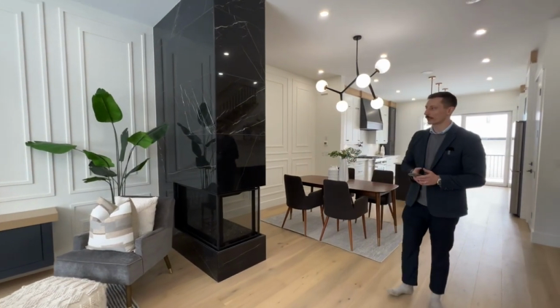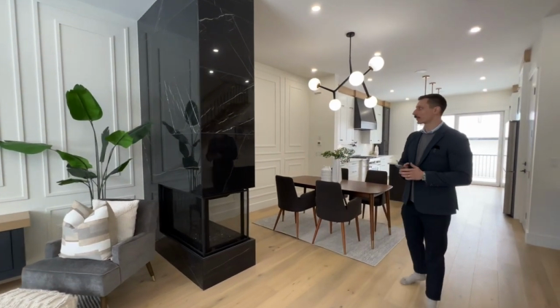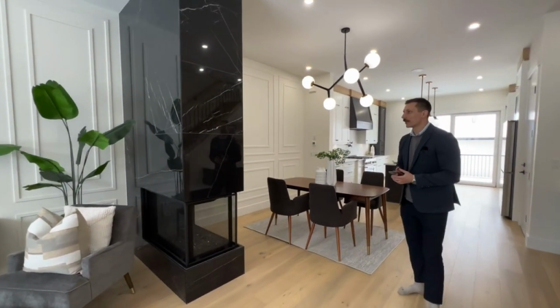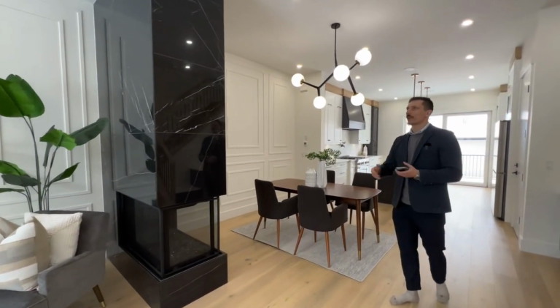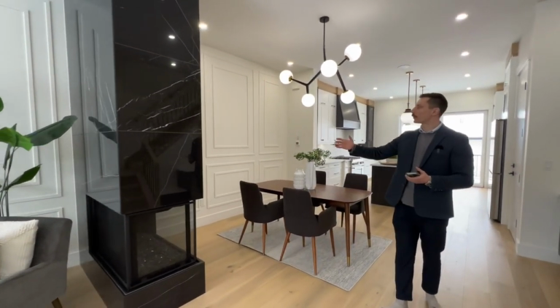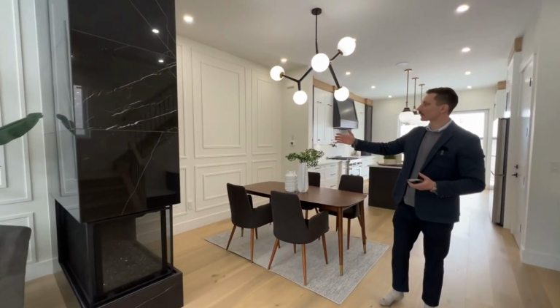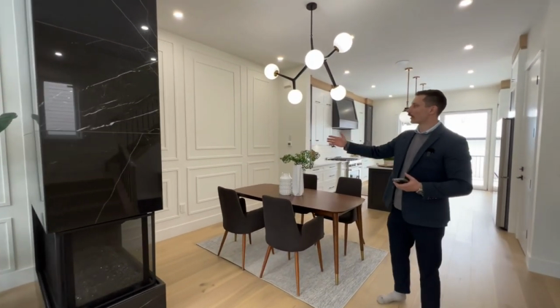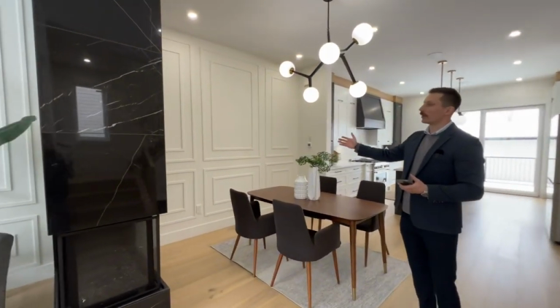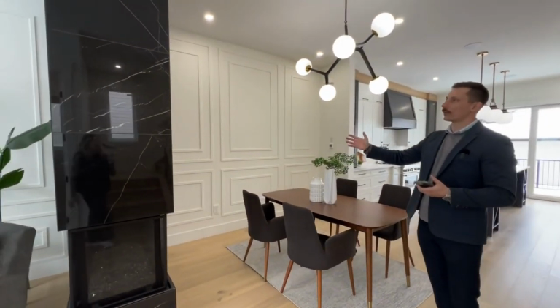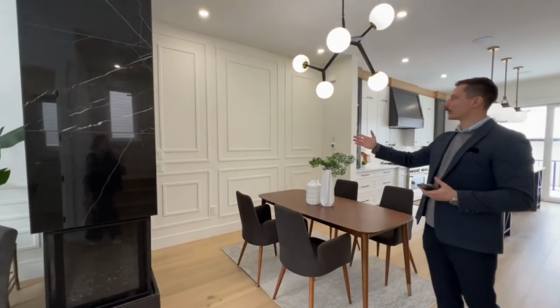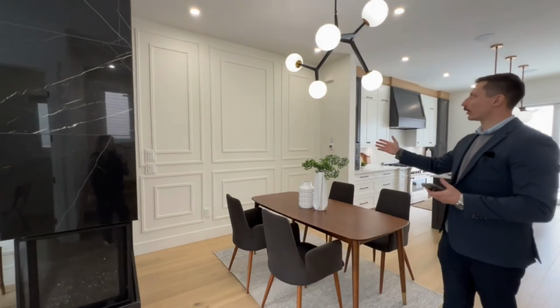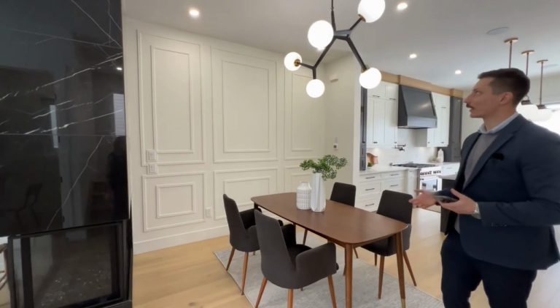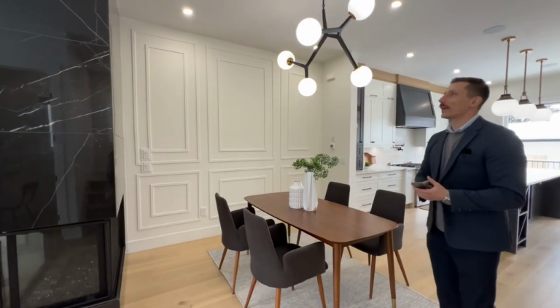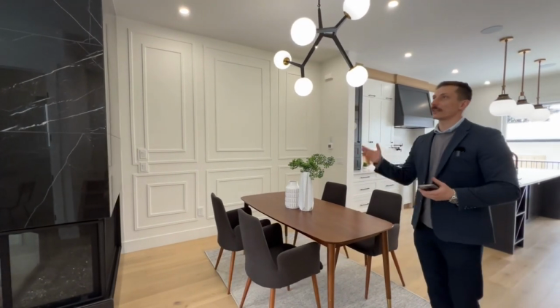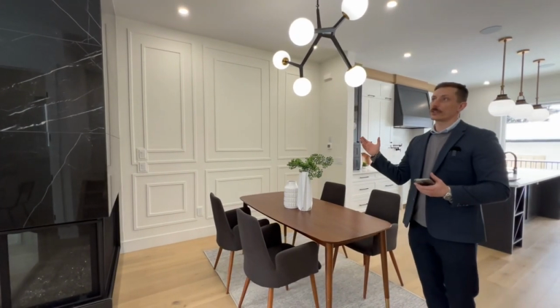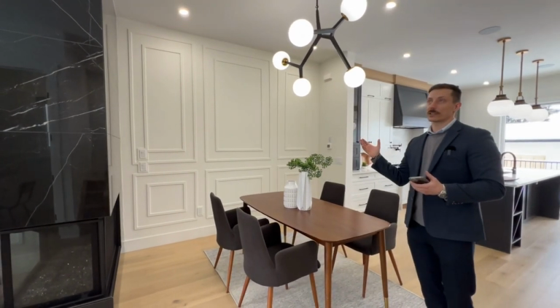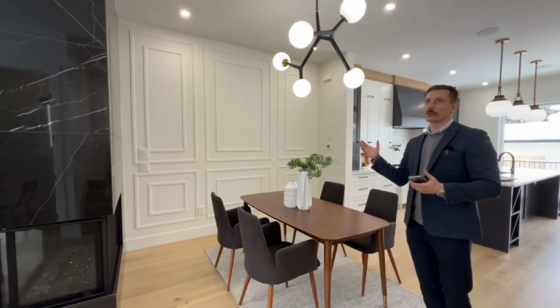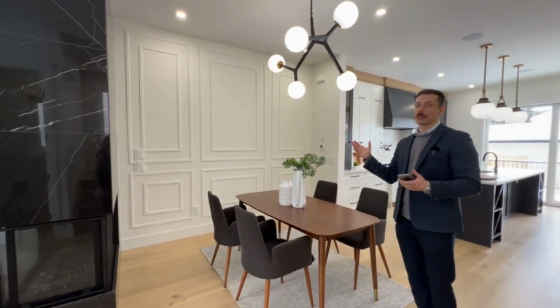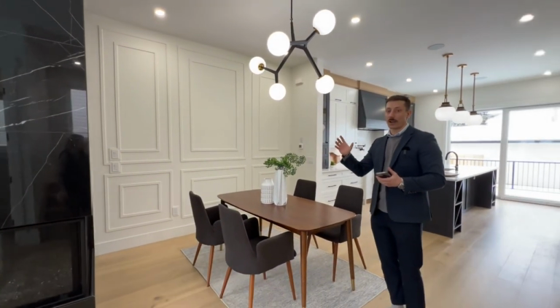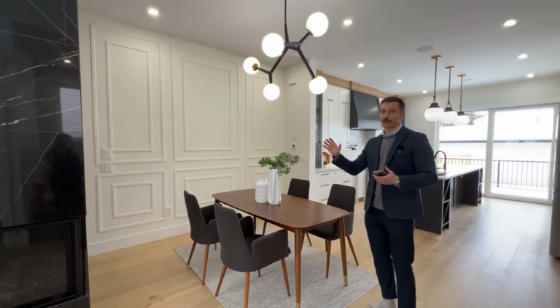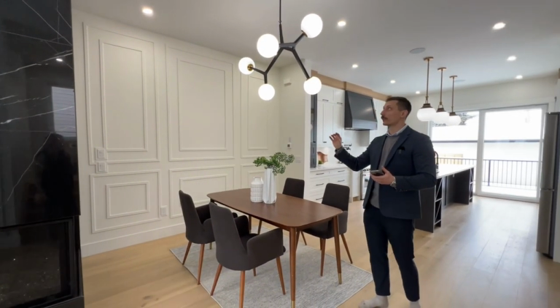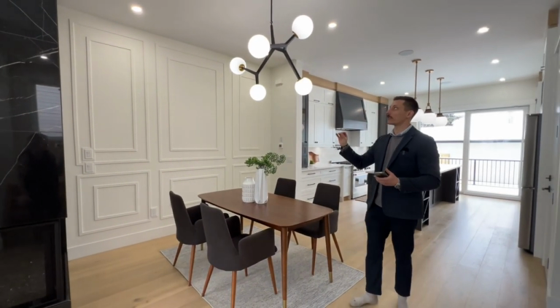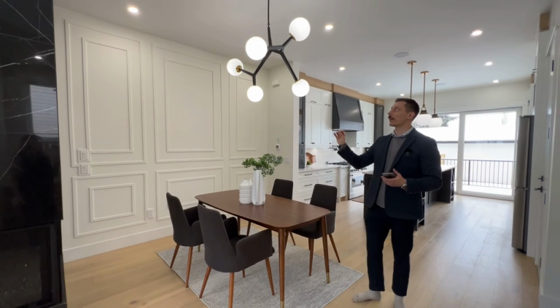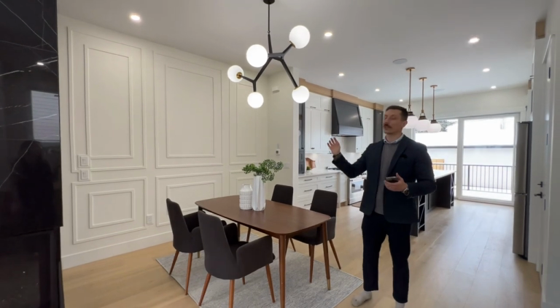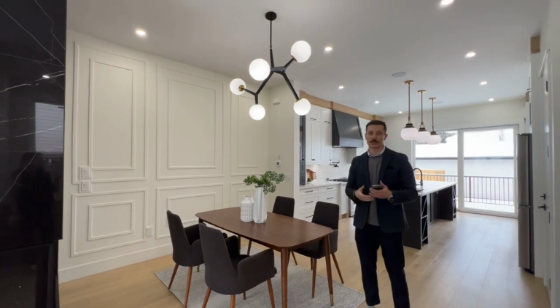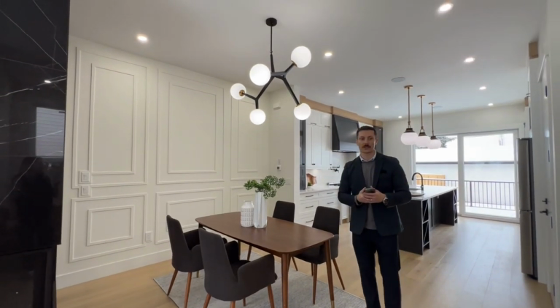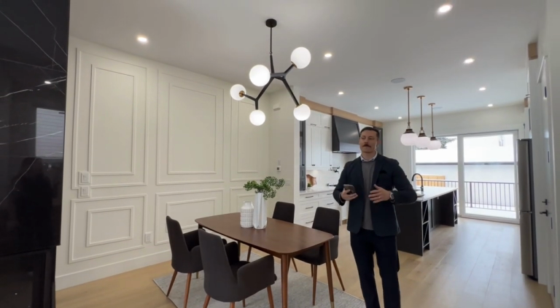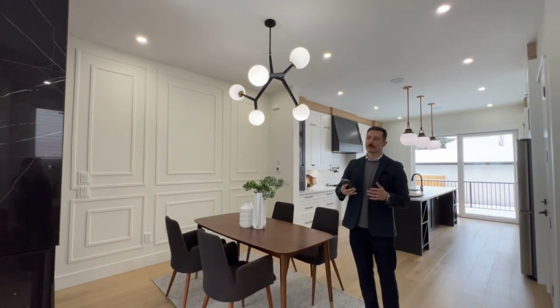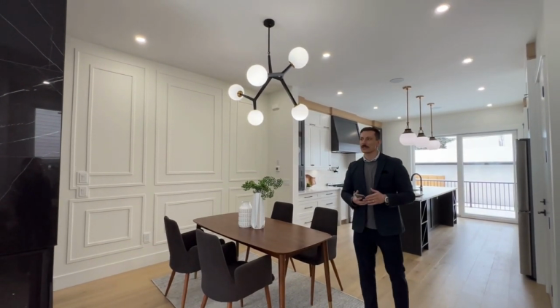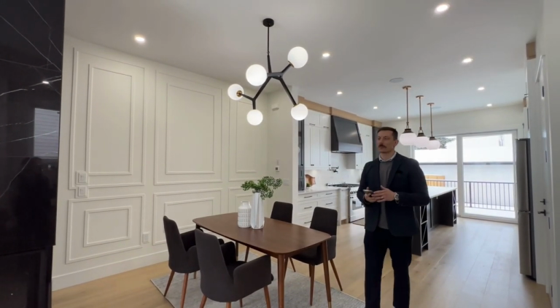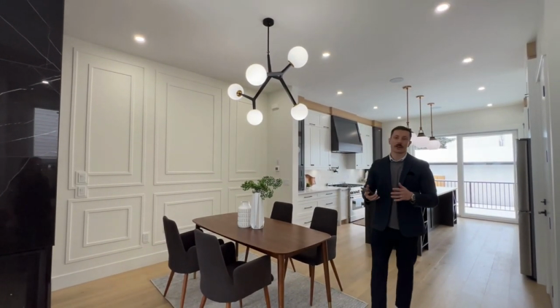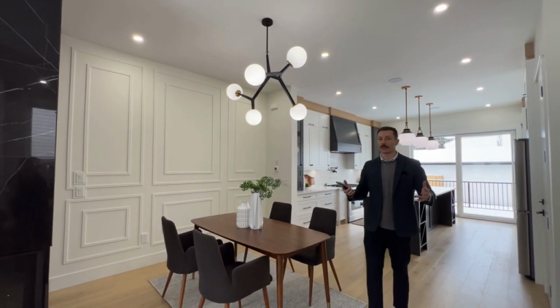In the formal dining room we have beautiful wainscoting on all of the walls, and the light fixtures they've chosen here are absolutely beautiful — some would say it's a modern art deco style.